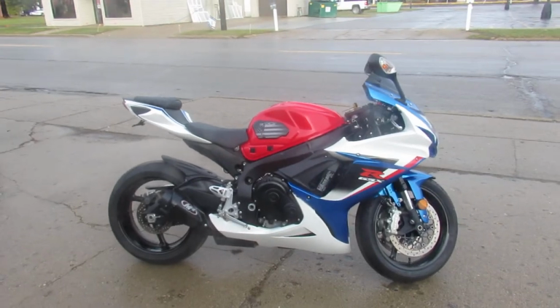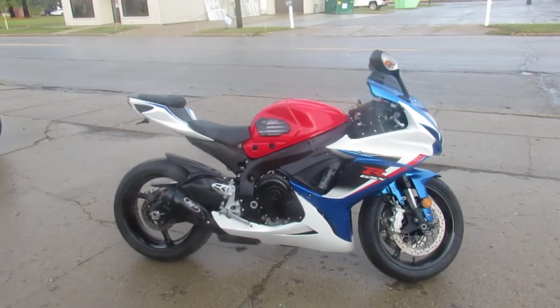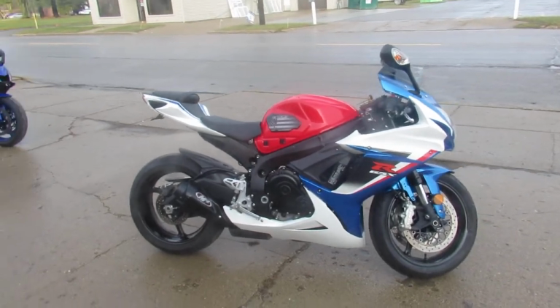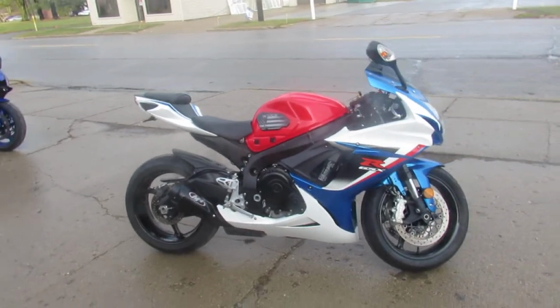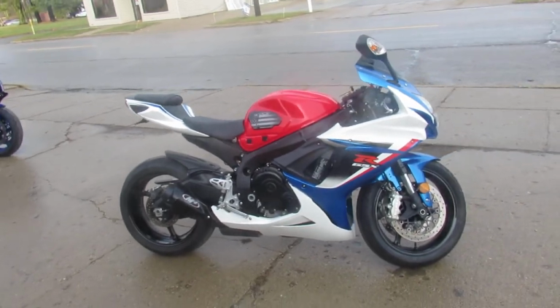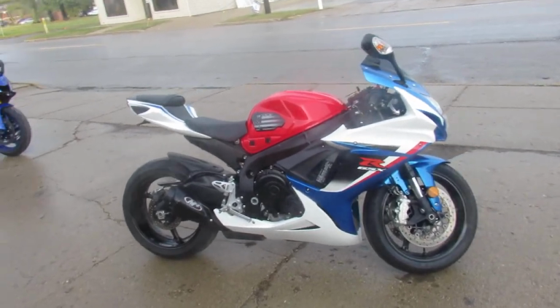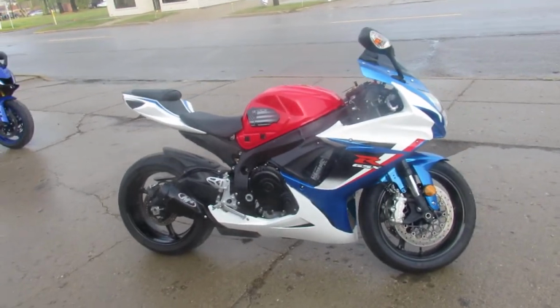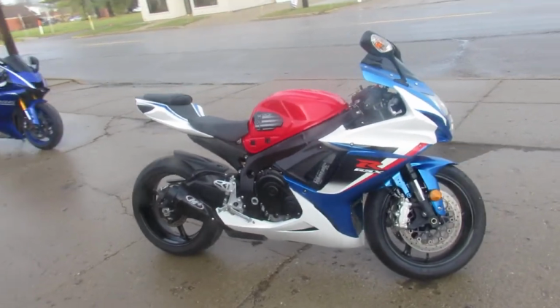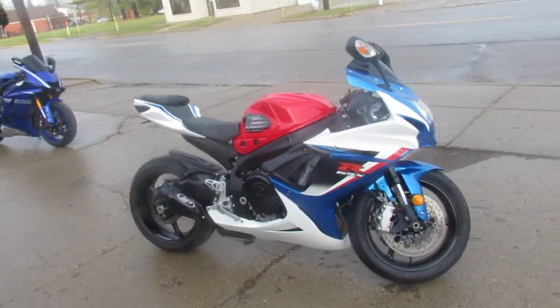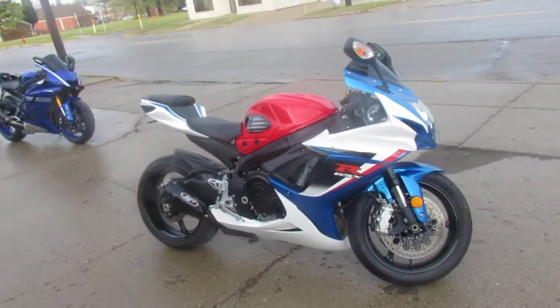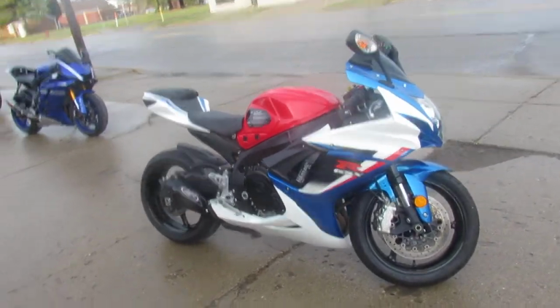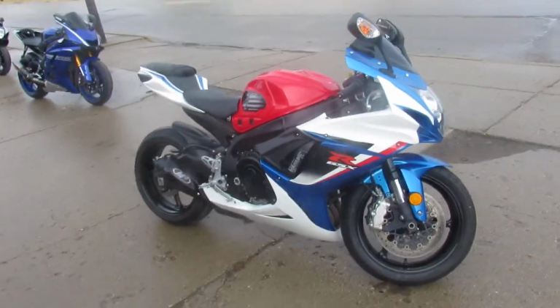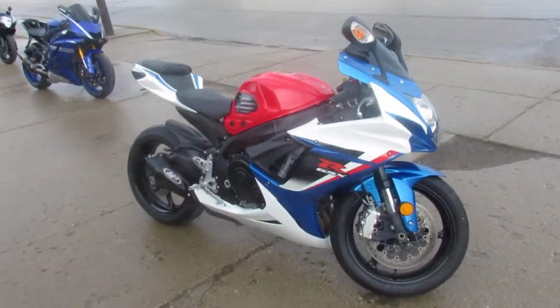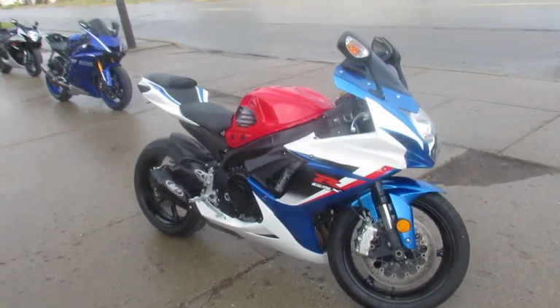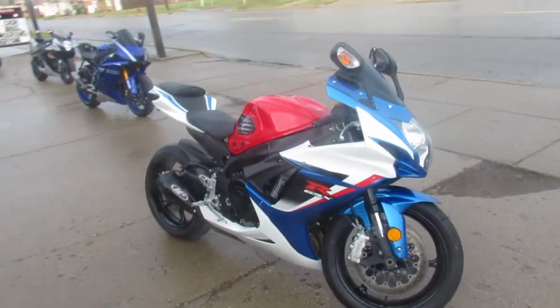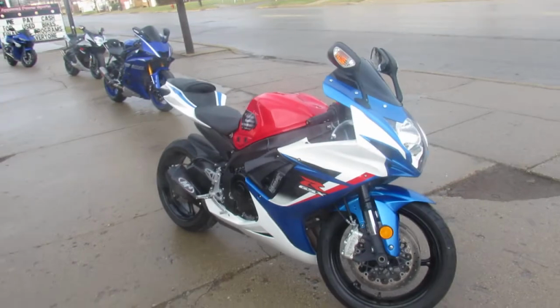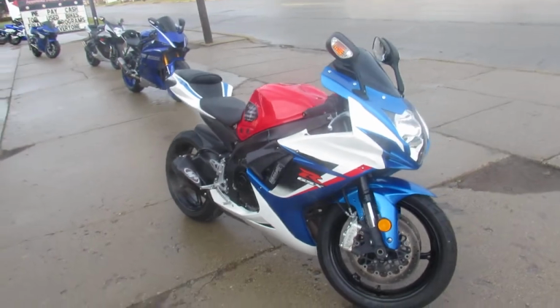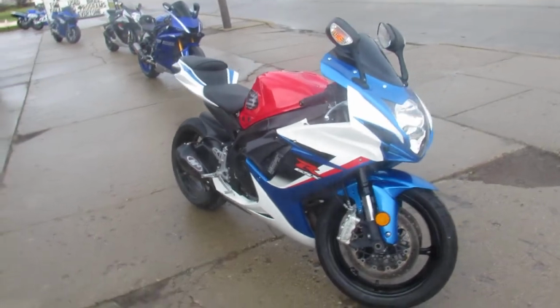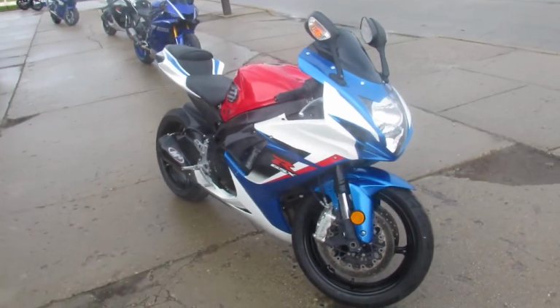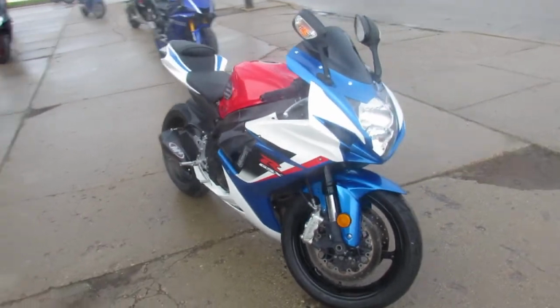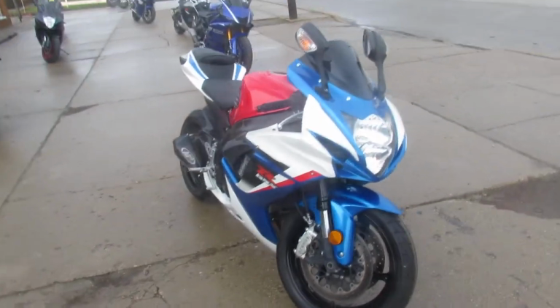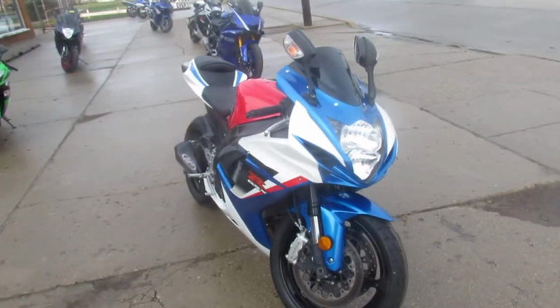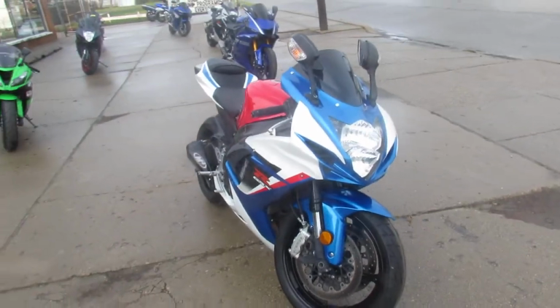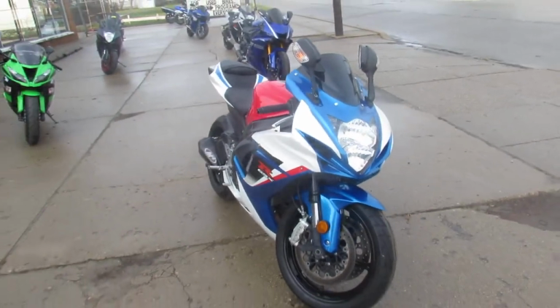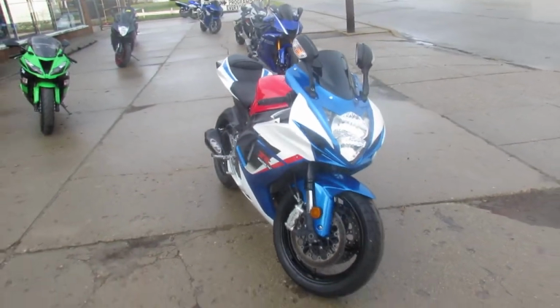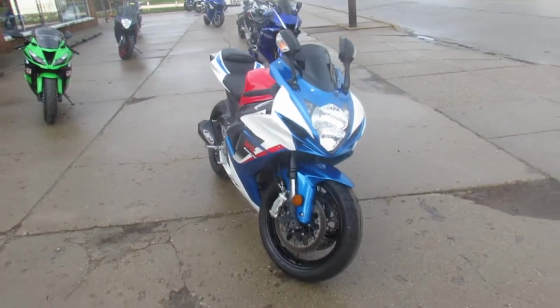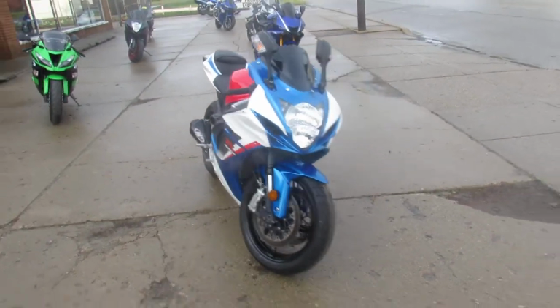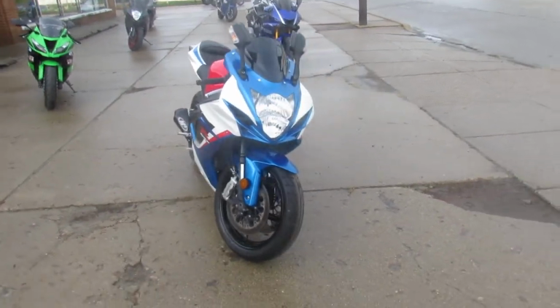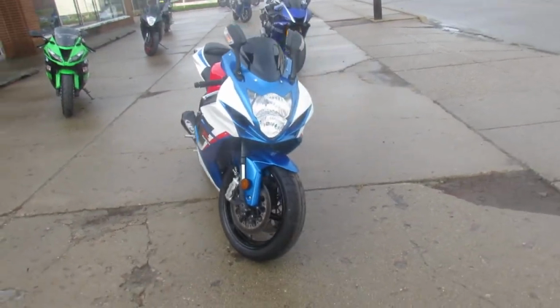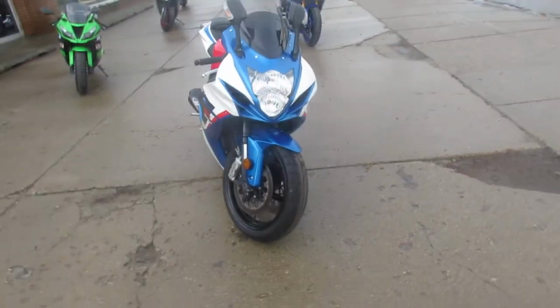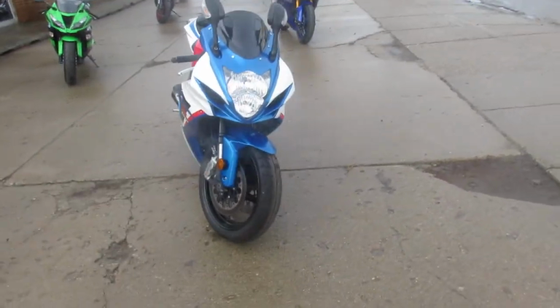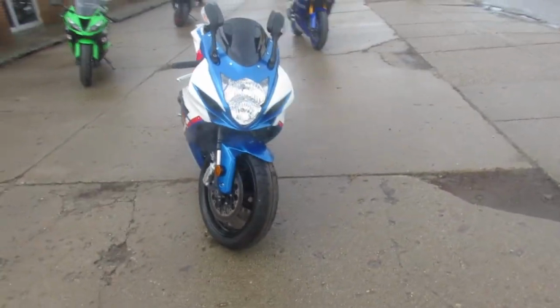Hey guys, ApprovalPowerSports.com here doing some videos on some street bikes we just got in. Anybody that's been looking for them knows they're hard to find. We've got over 100 pre-owned ready to go.